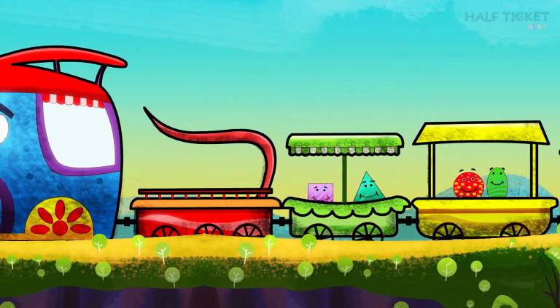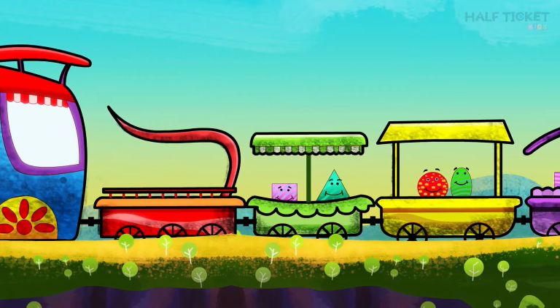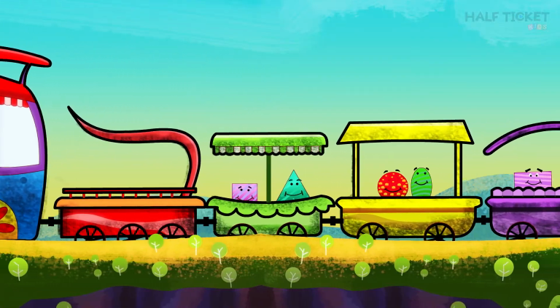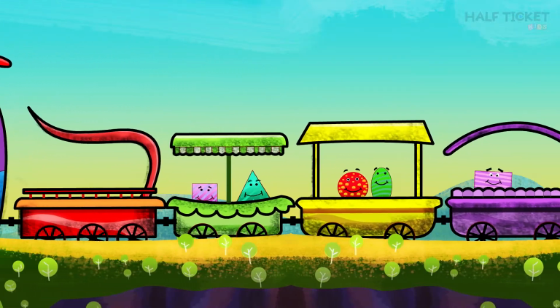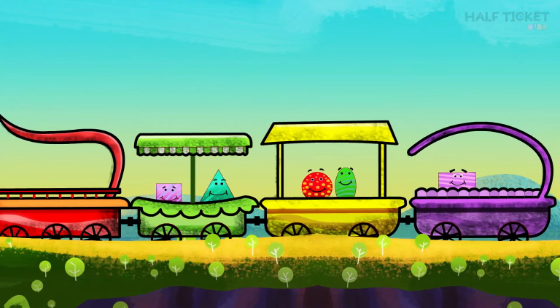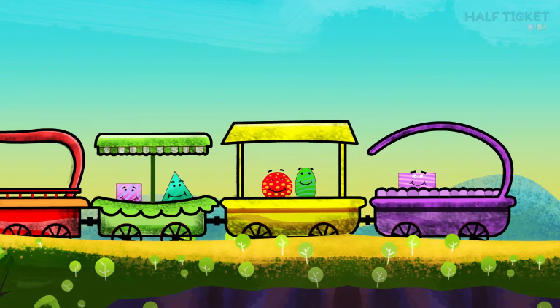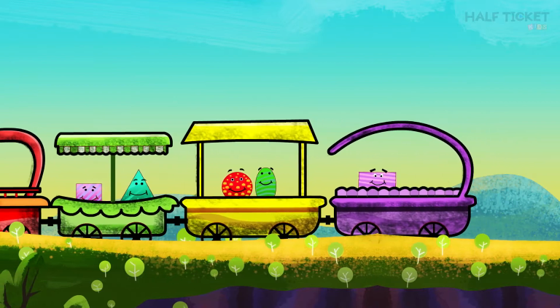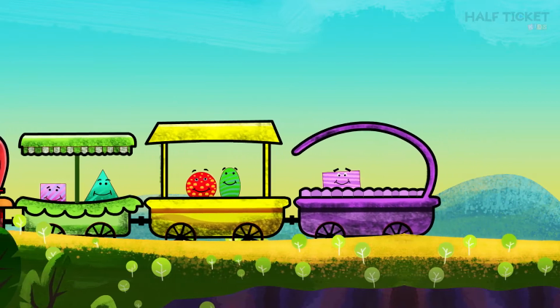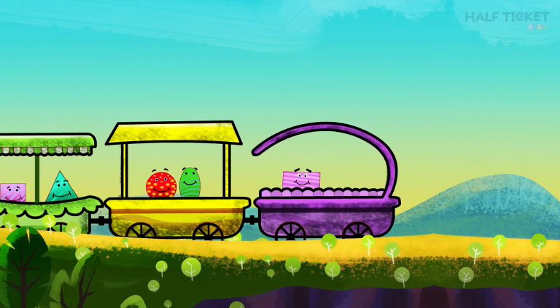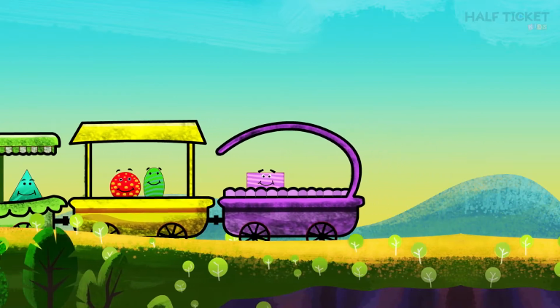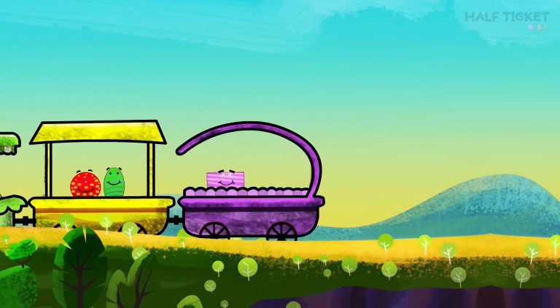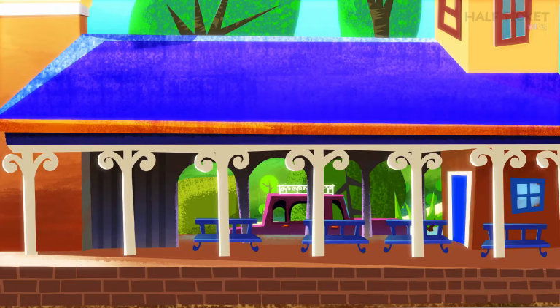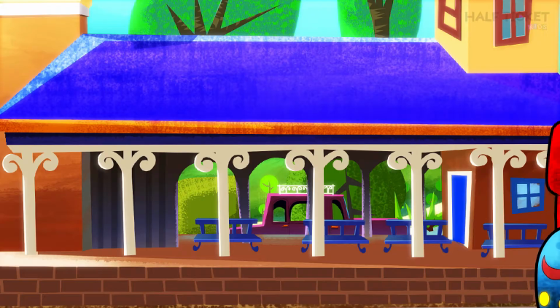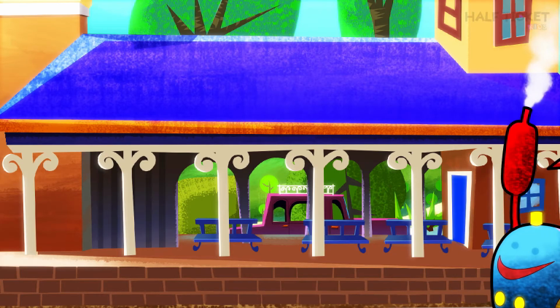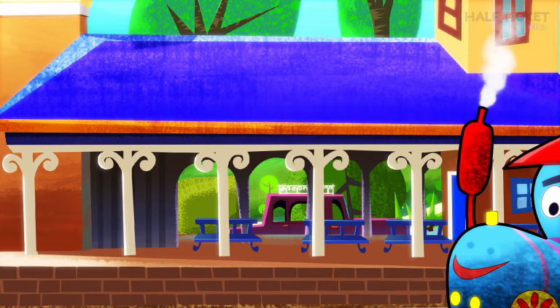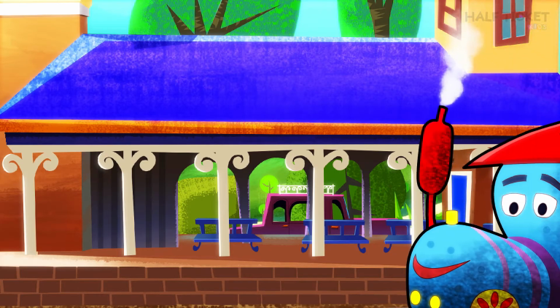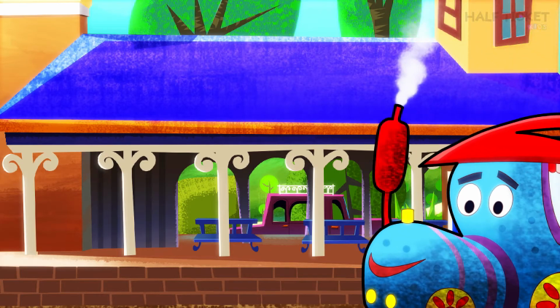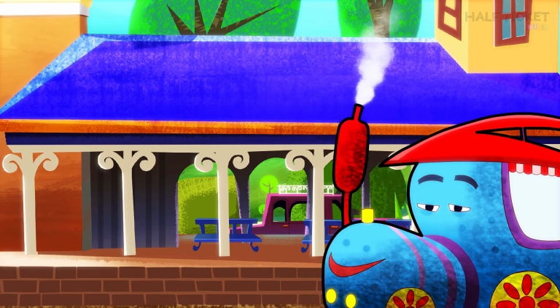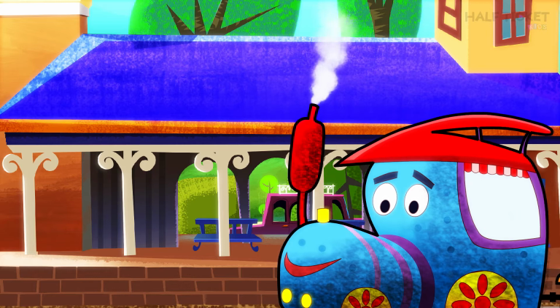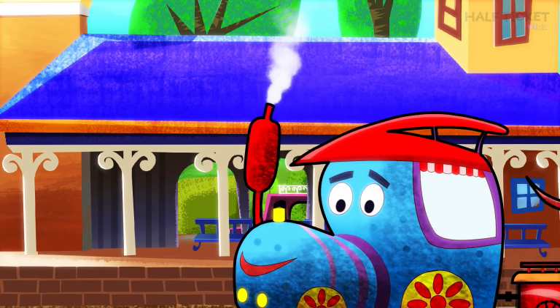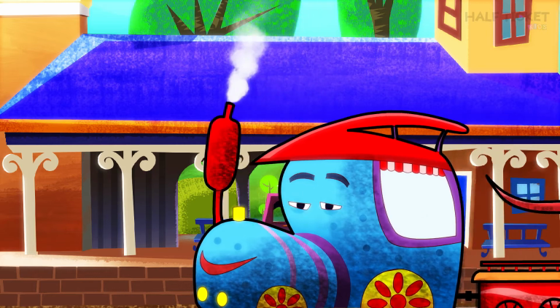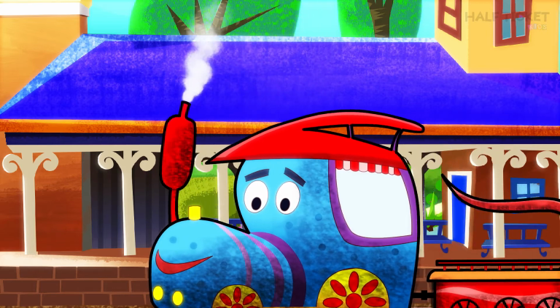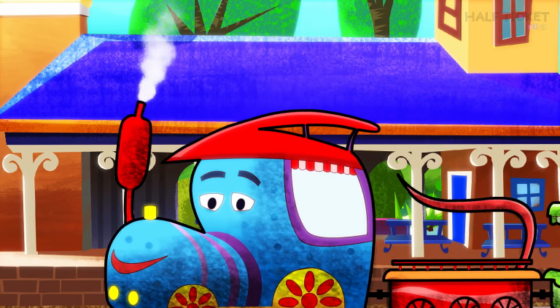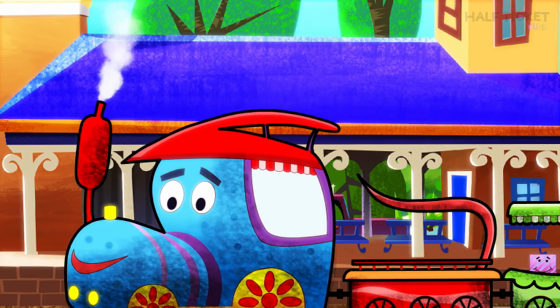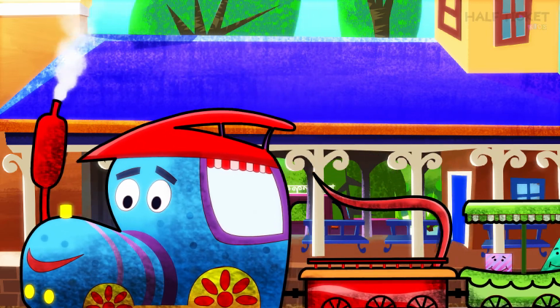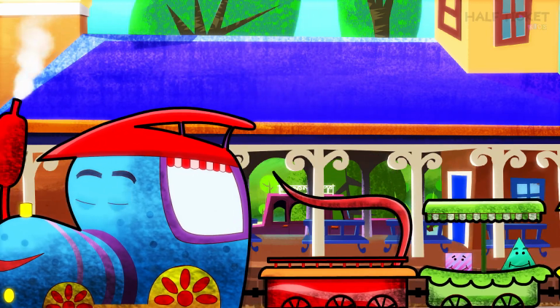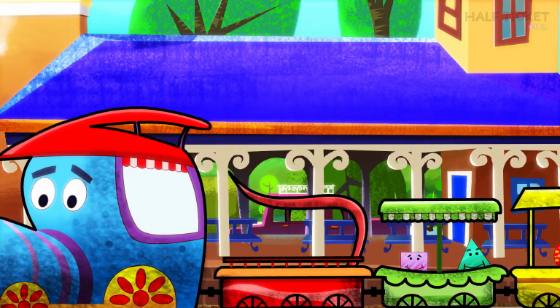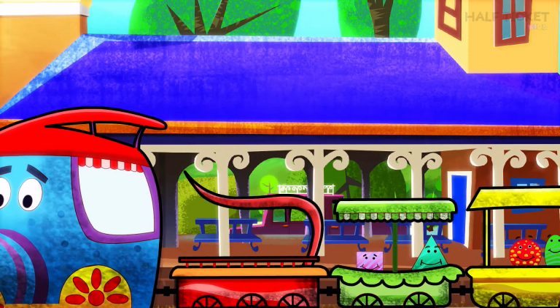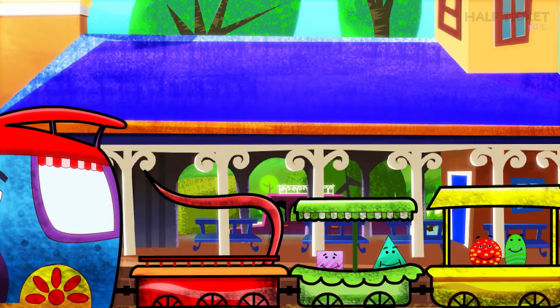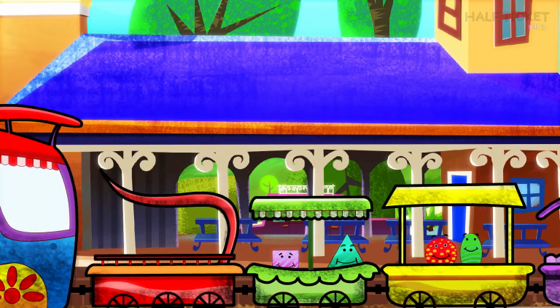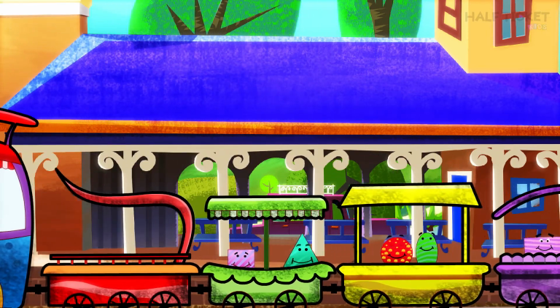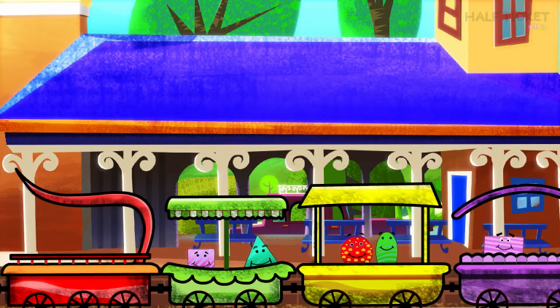They love each other and have a lot of fun together. The train has arrived at the destination. These shapes will get down now, and some new shapes will get on to the train.